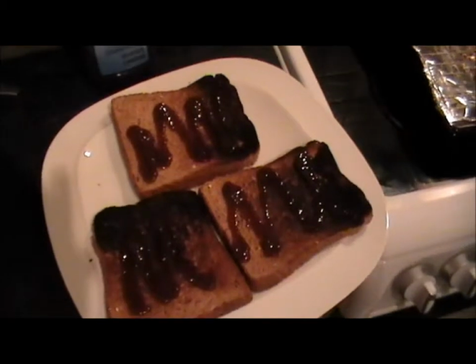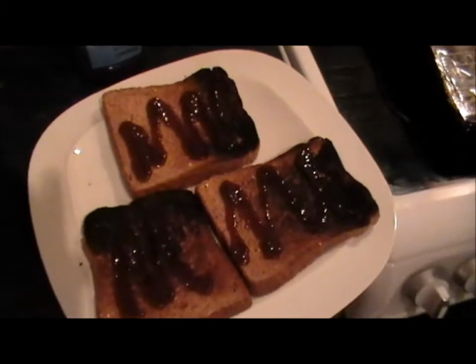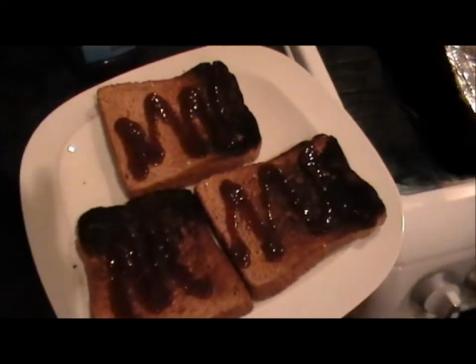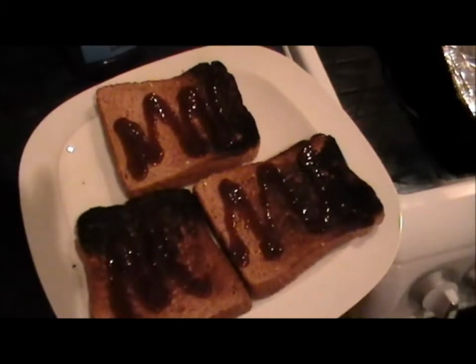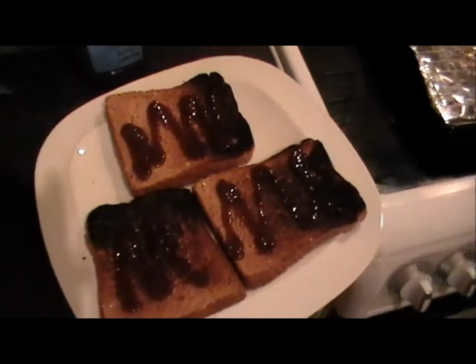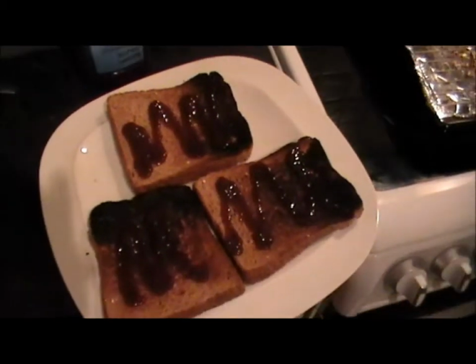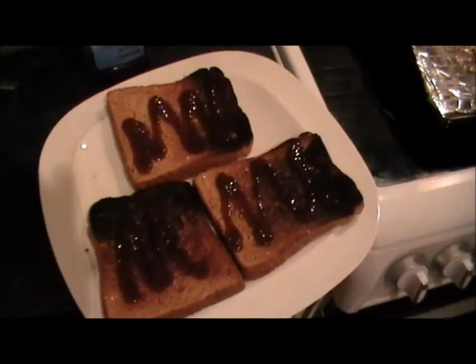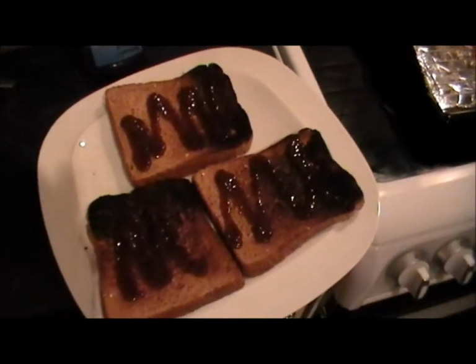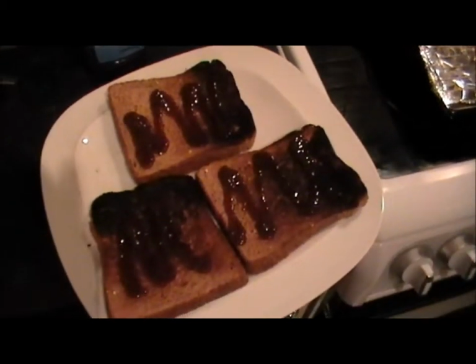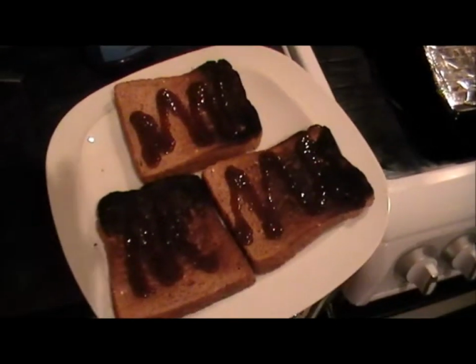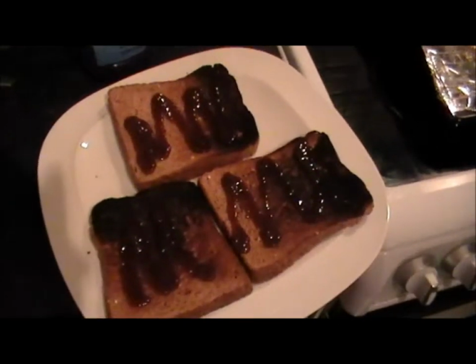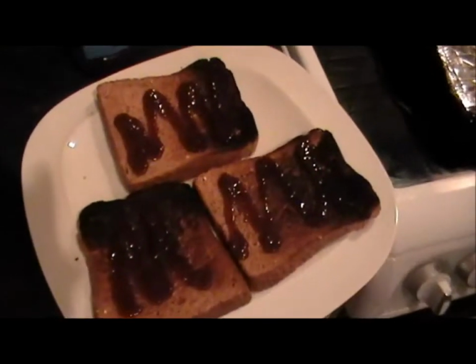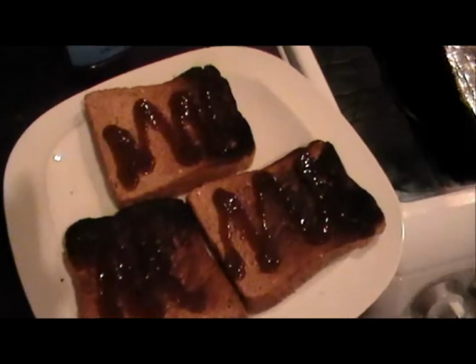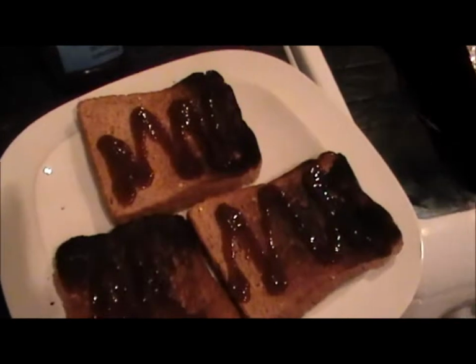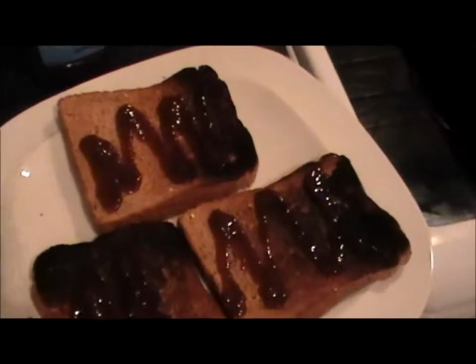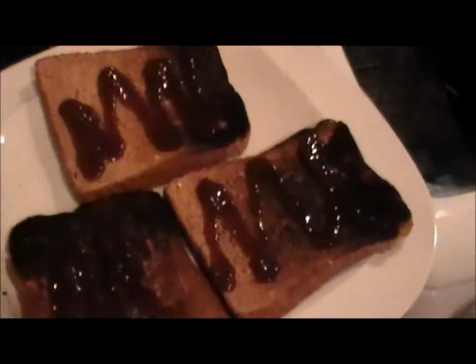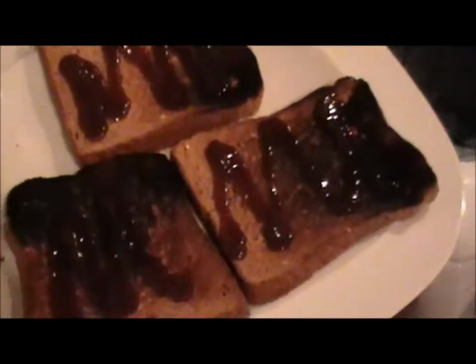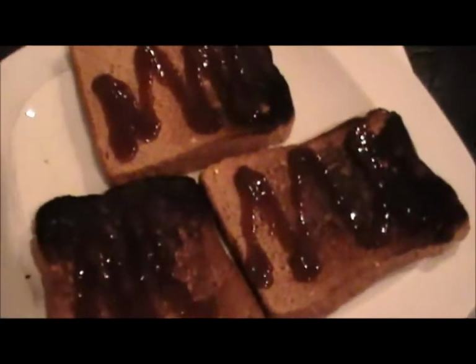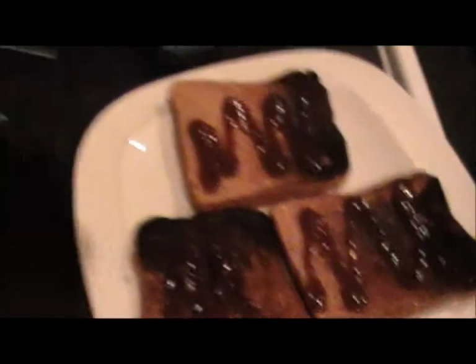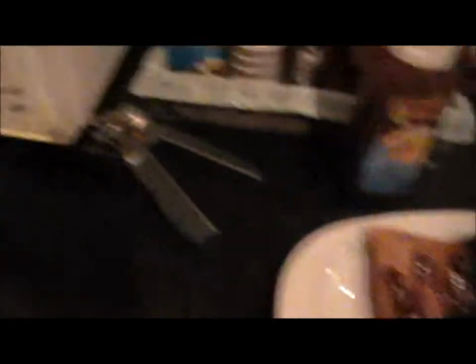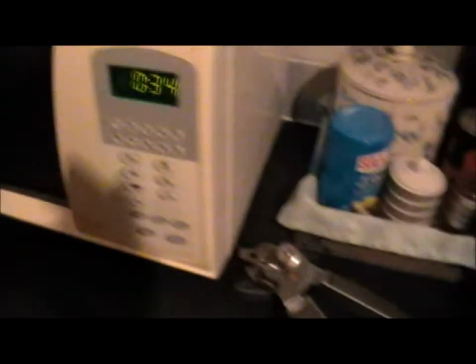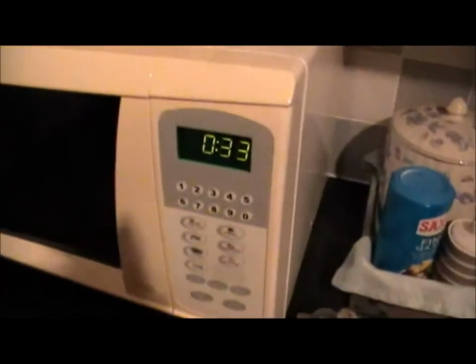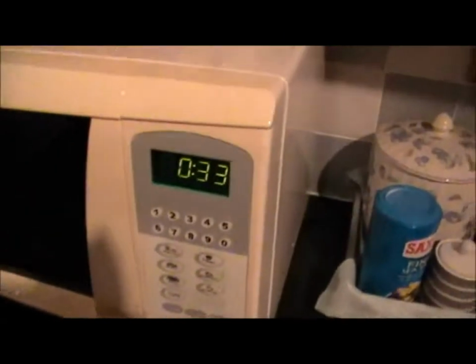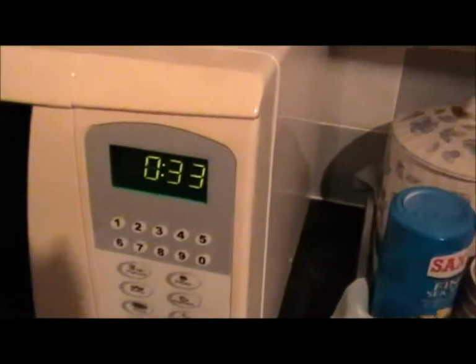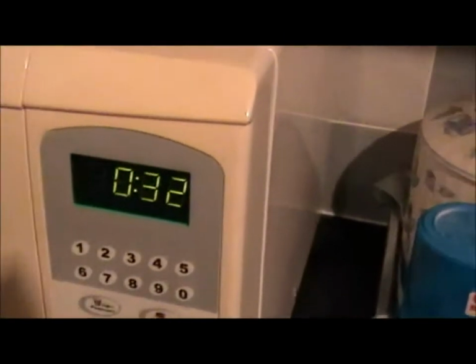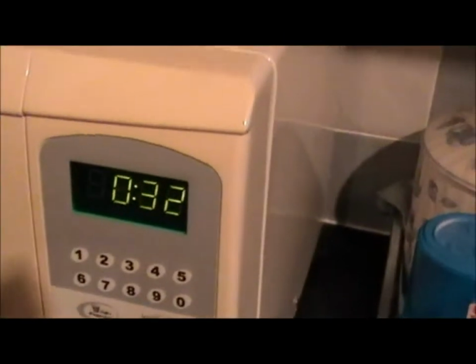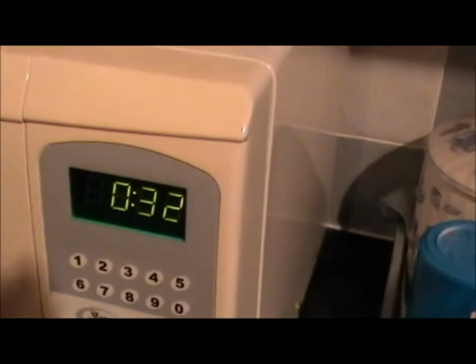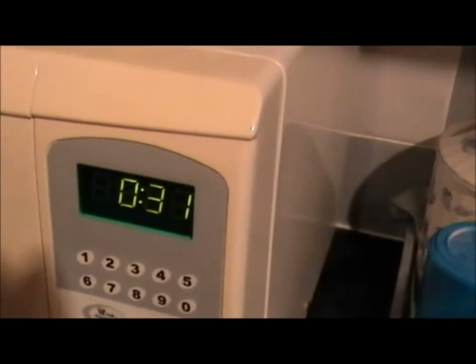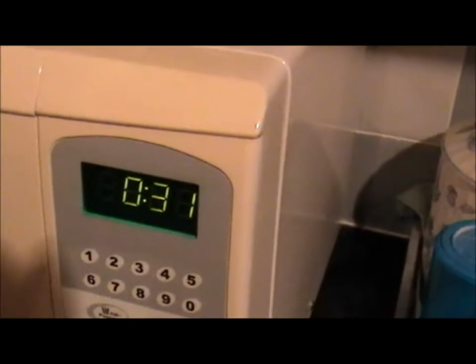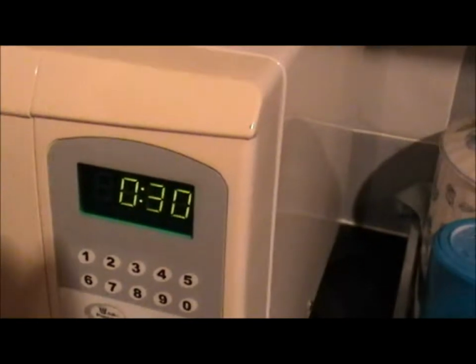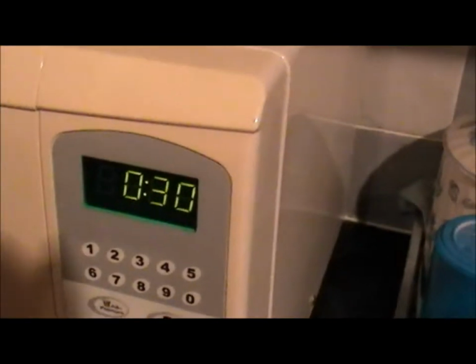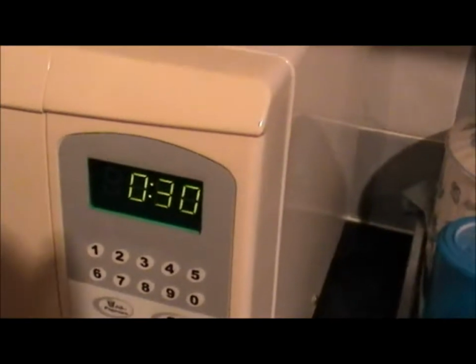There's the toast with the brown sauce on, all ready to go — just waiting for the beans now. They should be ready in 33 seconds and I'll be back when they're done.